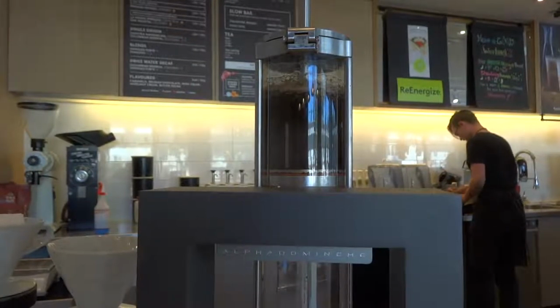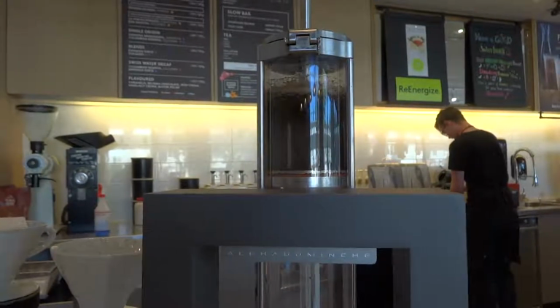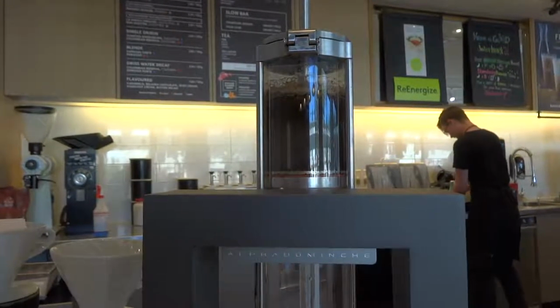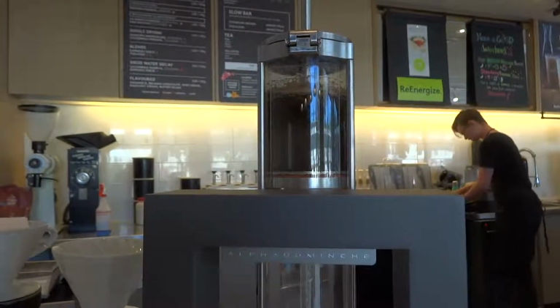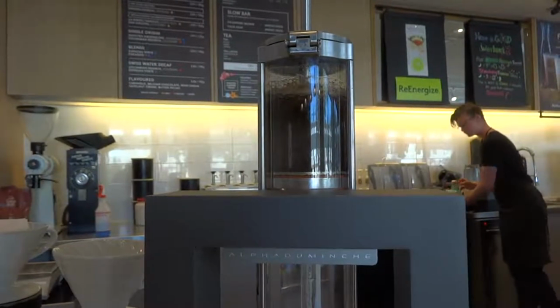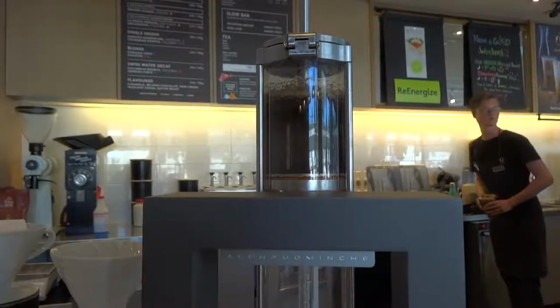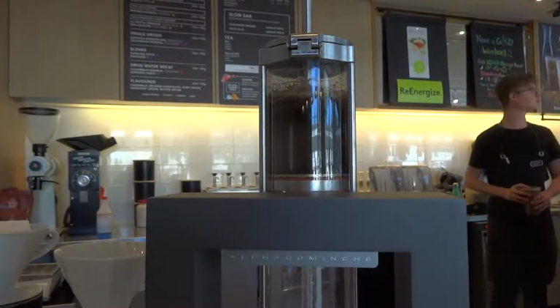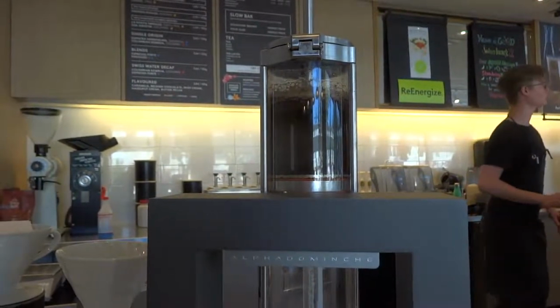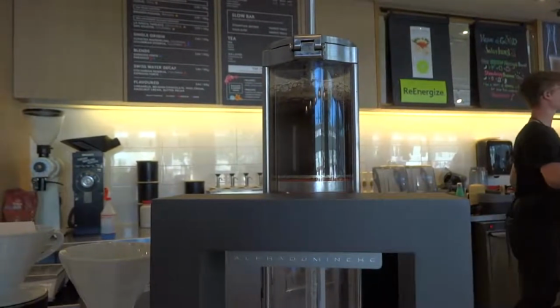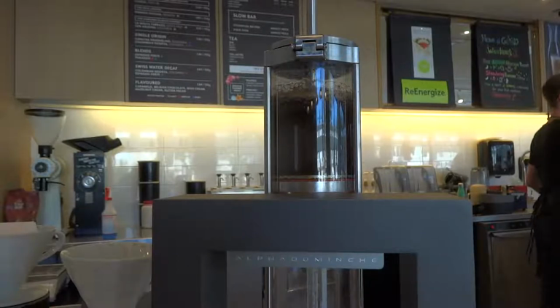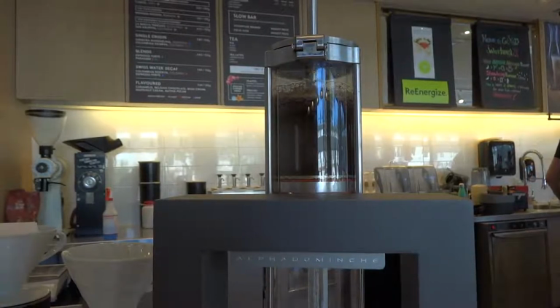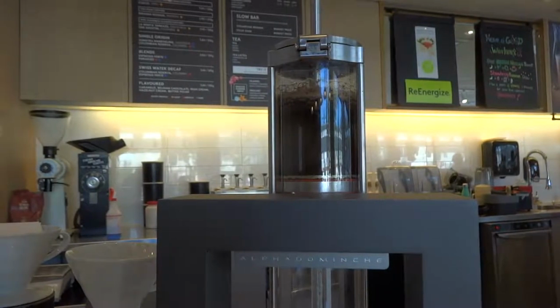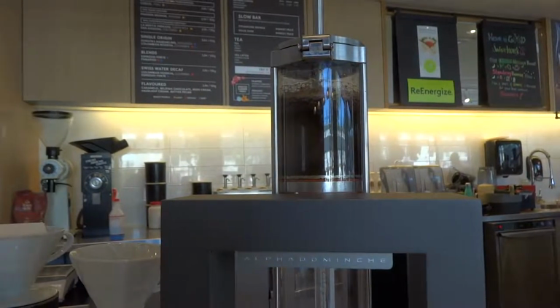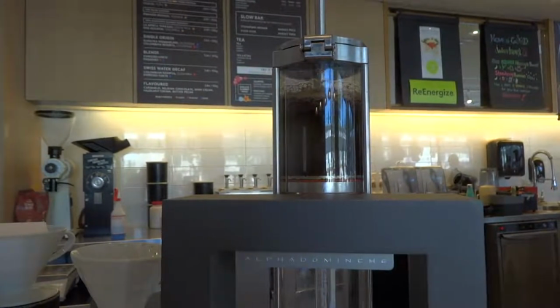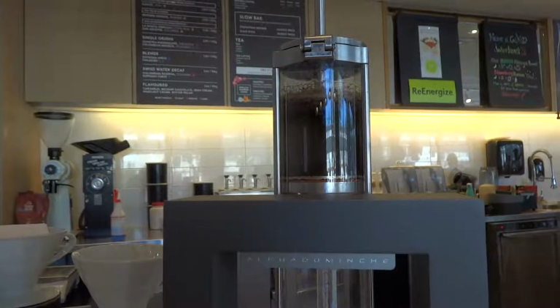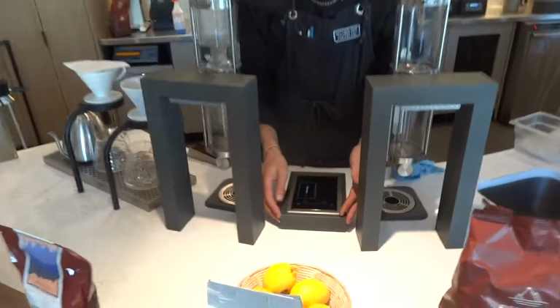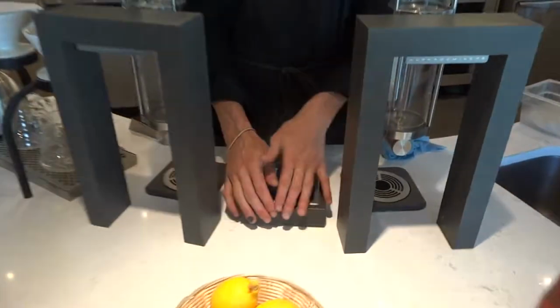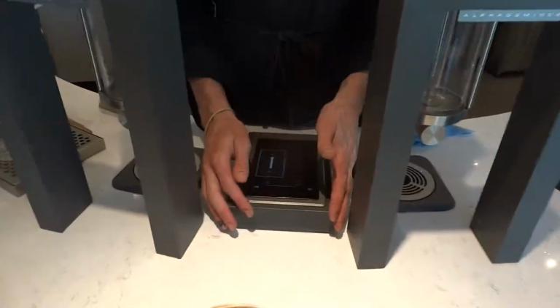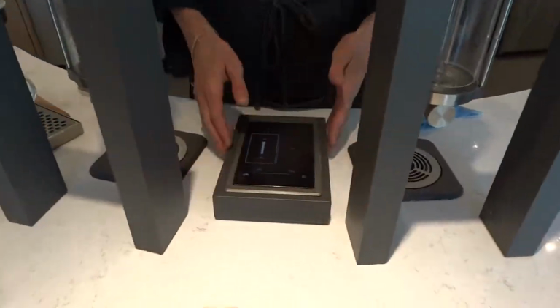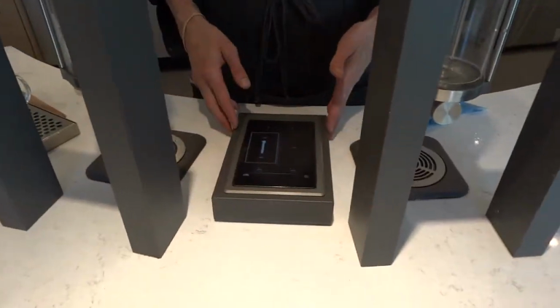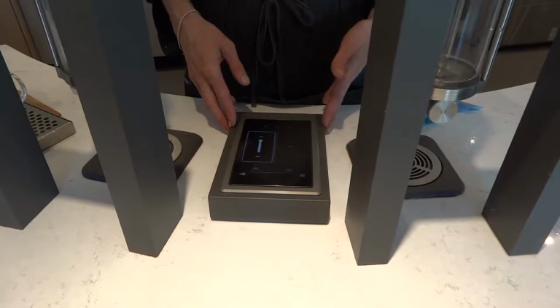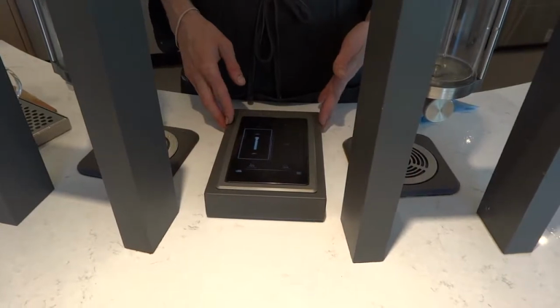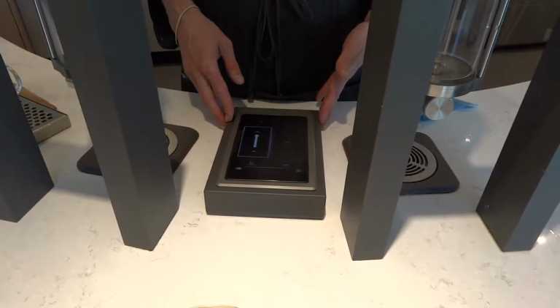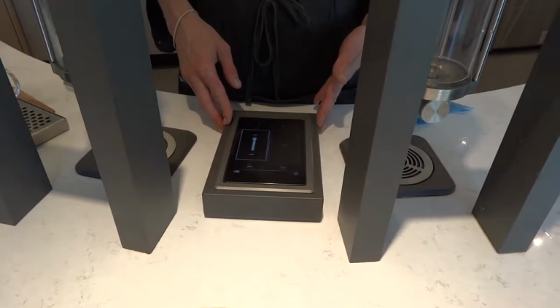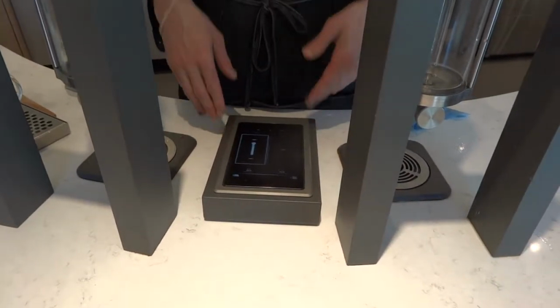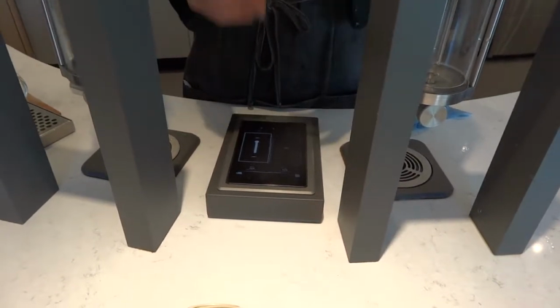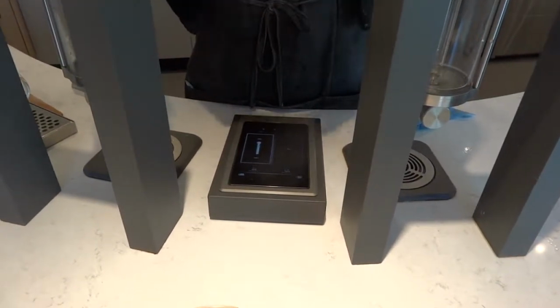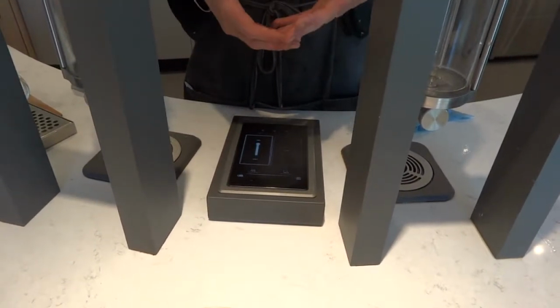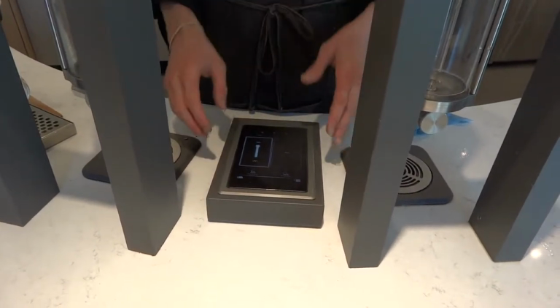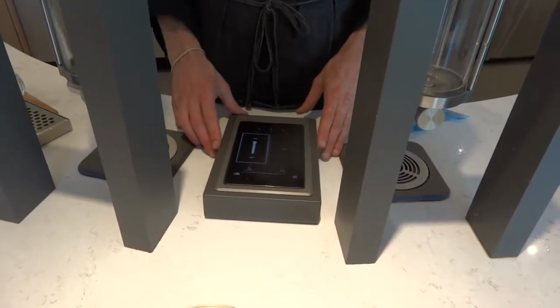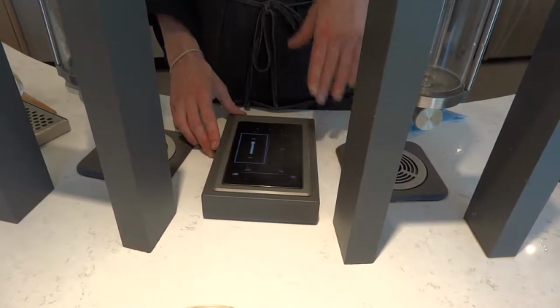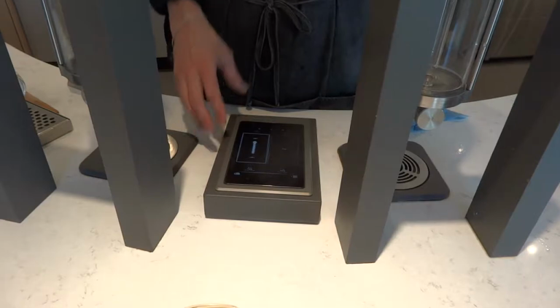Welcome to Braveside Second Cup, home of the Steampunk Craft Coffee Brewer. At the heart of the Steampunk is a computer programmed with recipes for individual coffees from around the world.